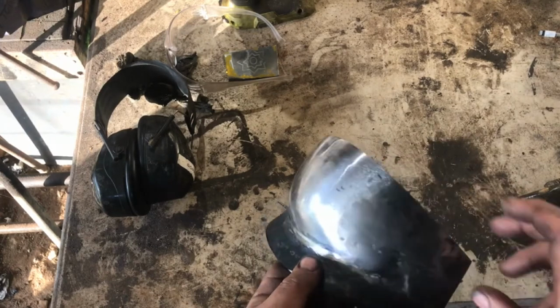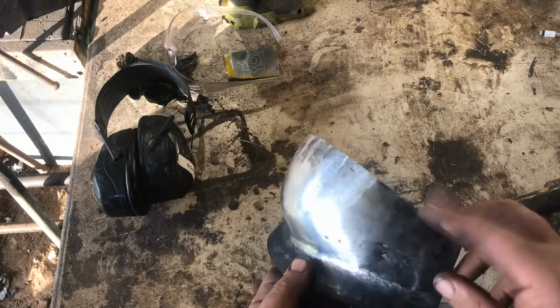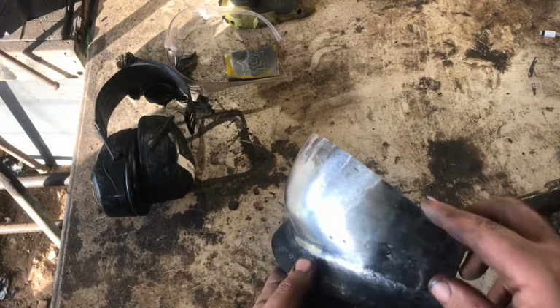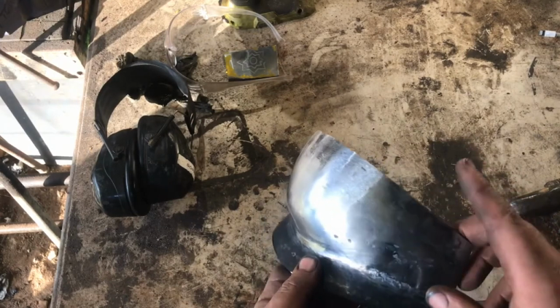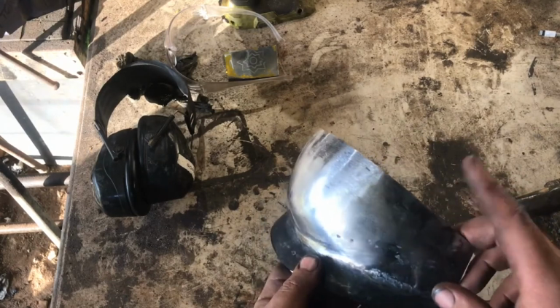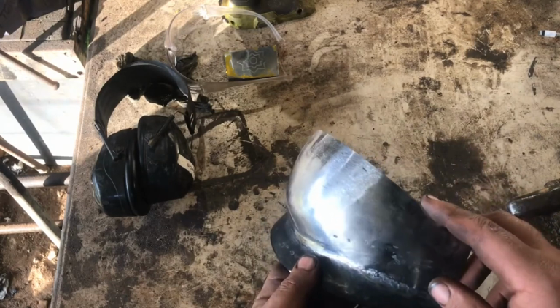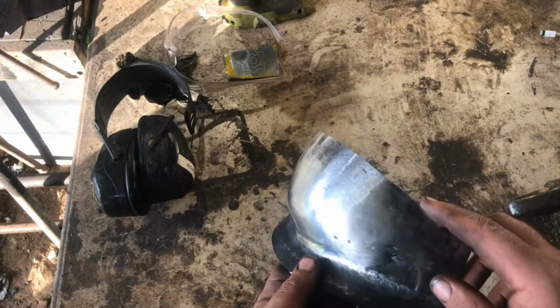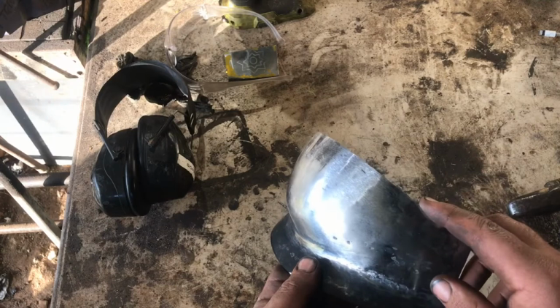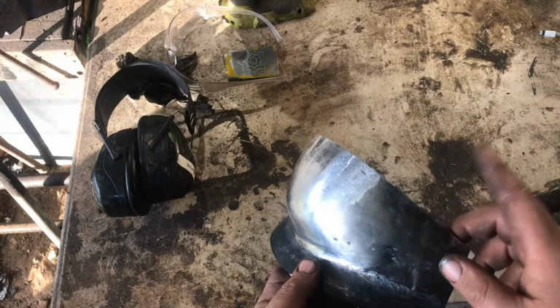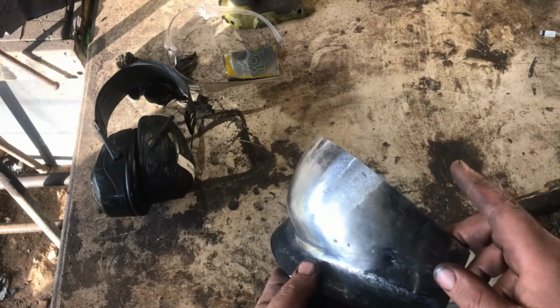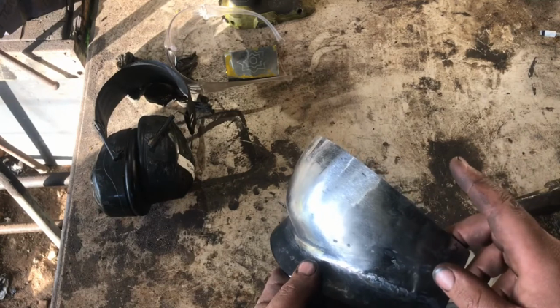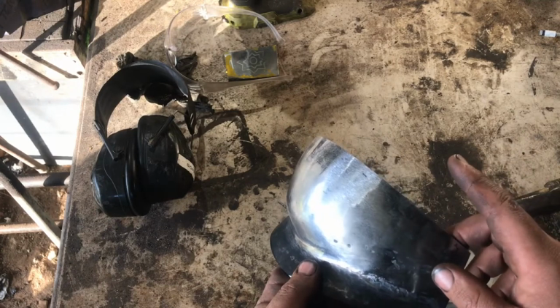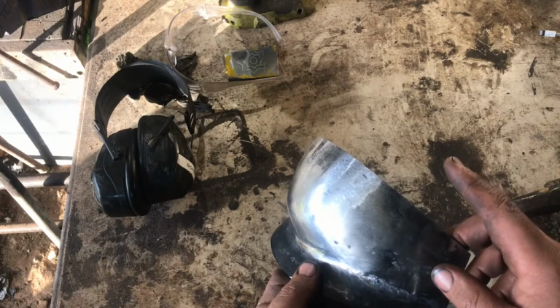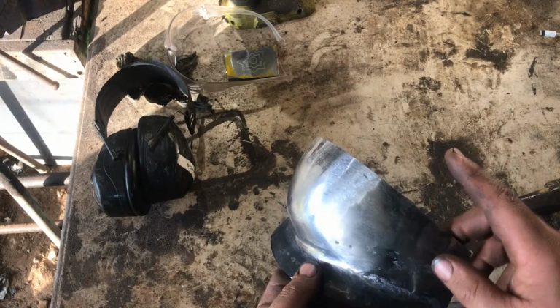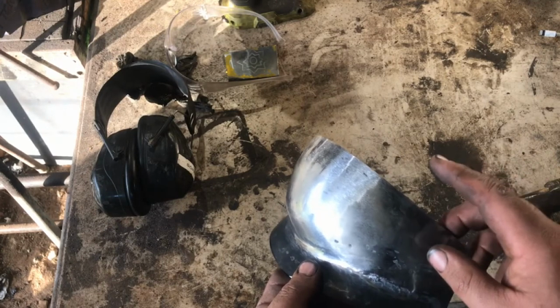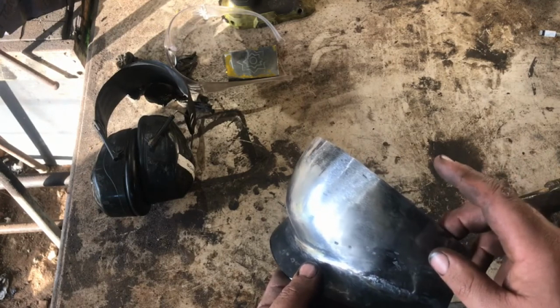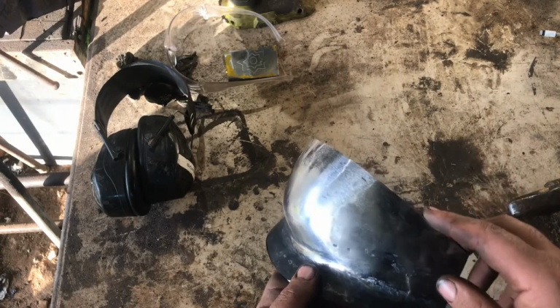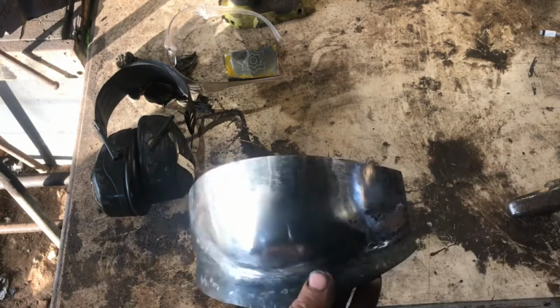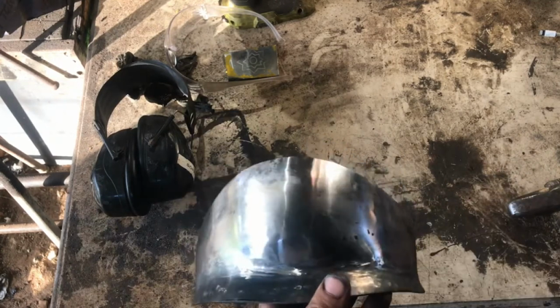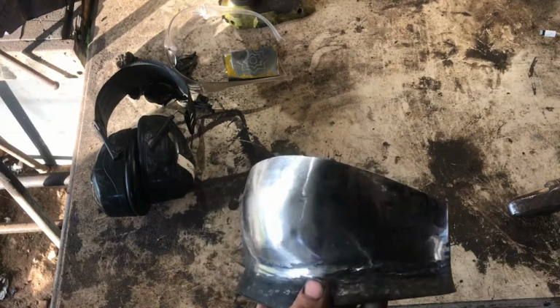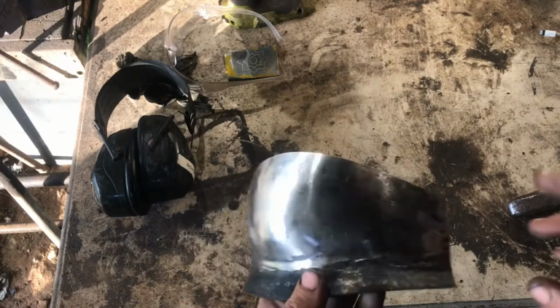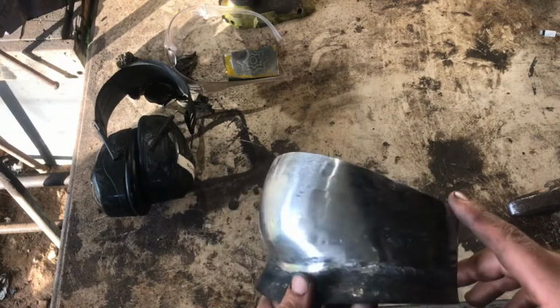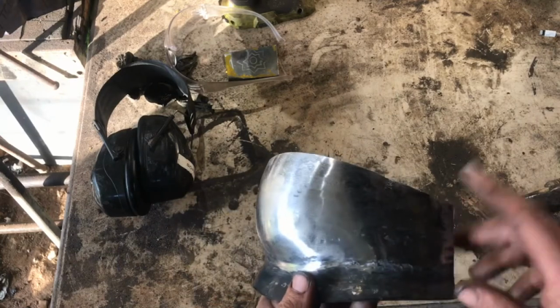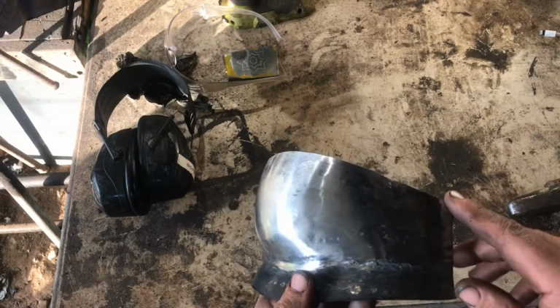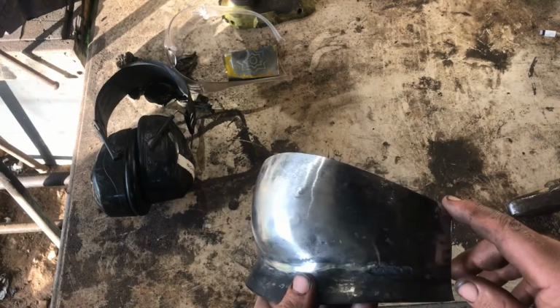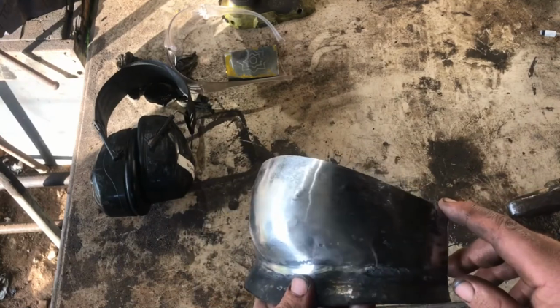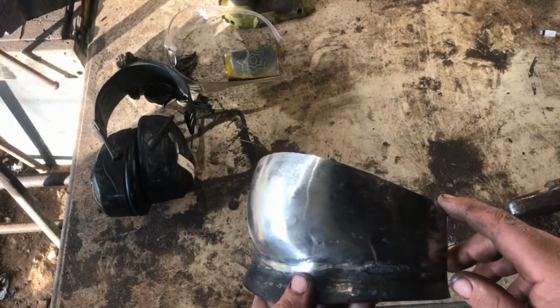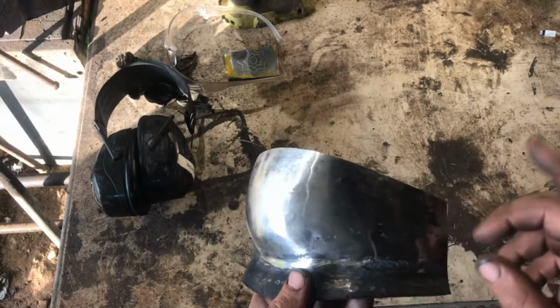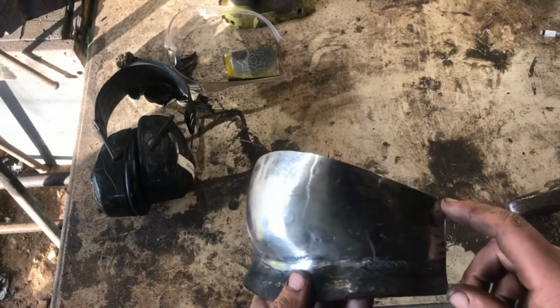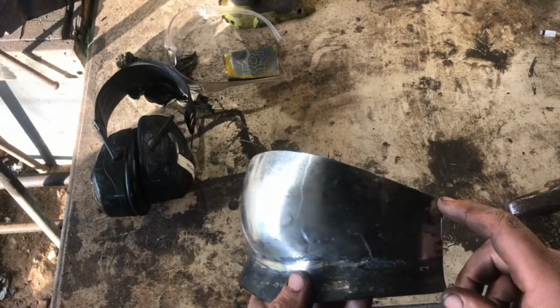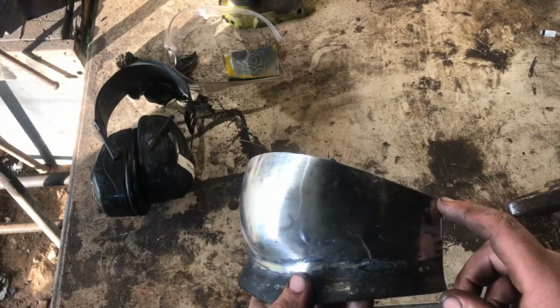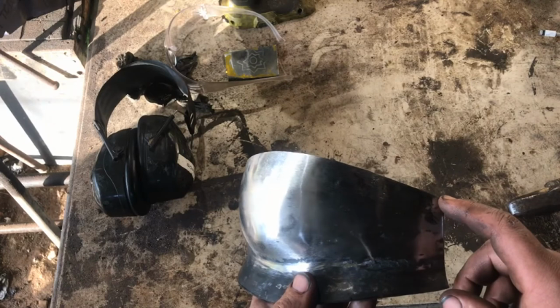I'm going to make the next lame out of 1.2 mil and then back to 2 mil for the top of the visor. I'm going to tape it, make the pattern, then cut the pattern out.